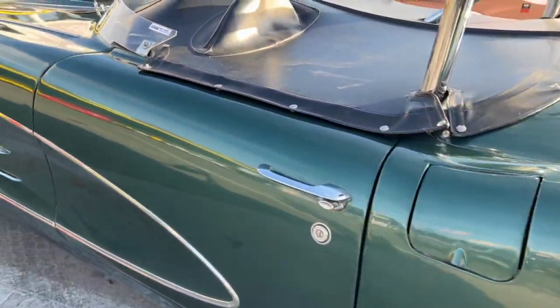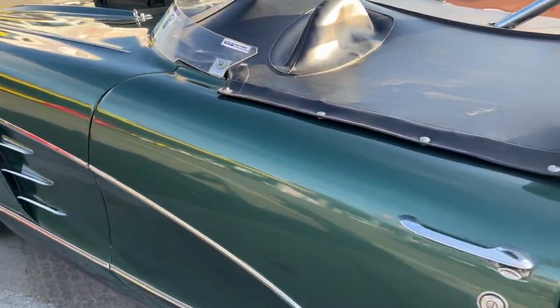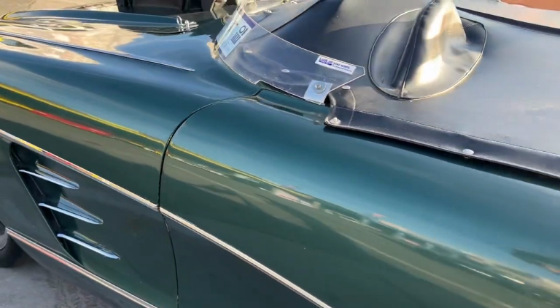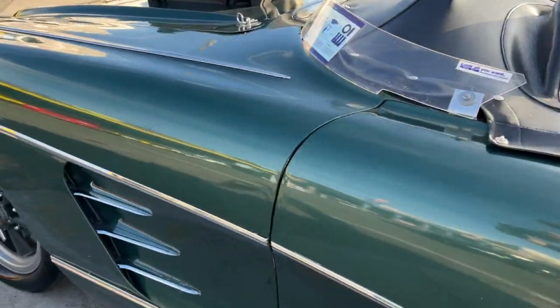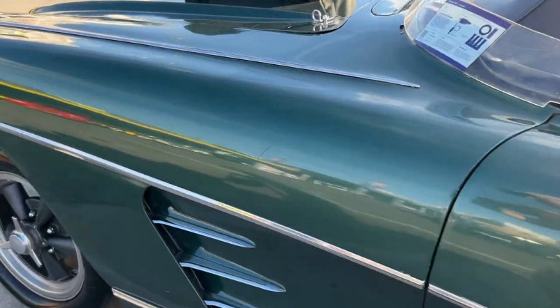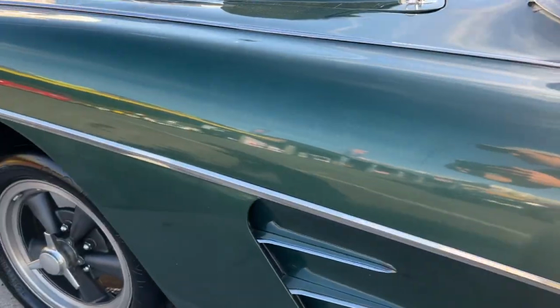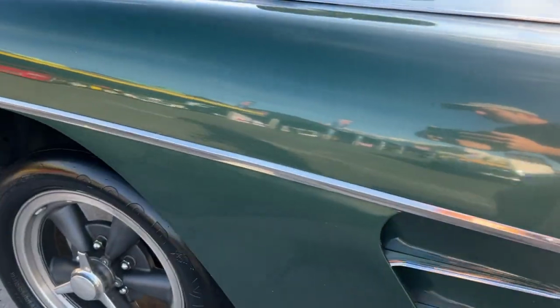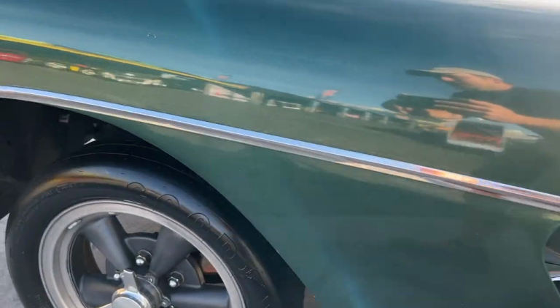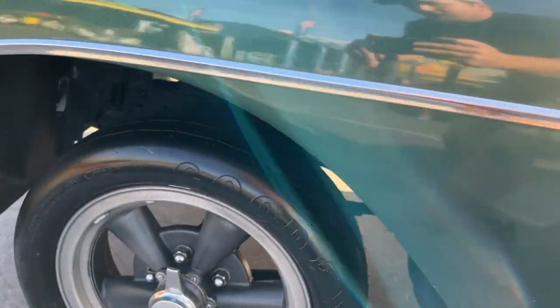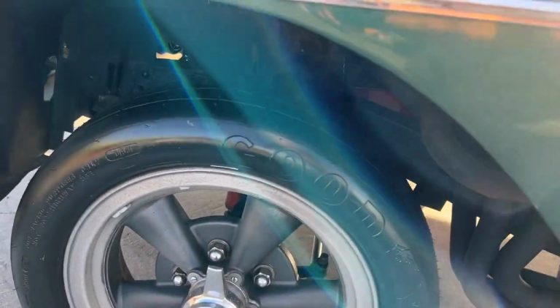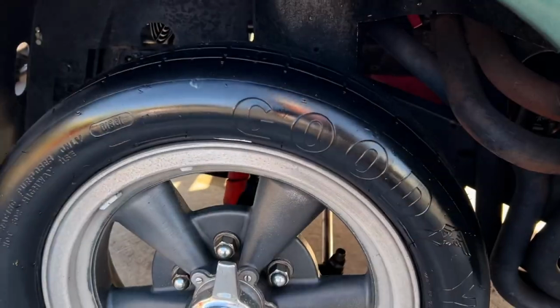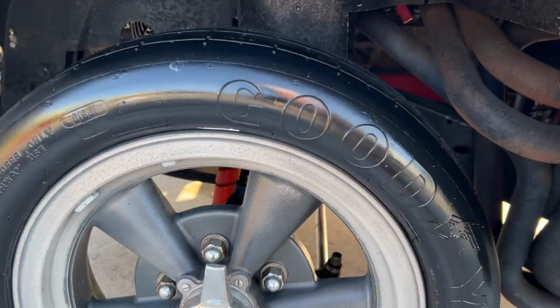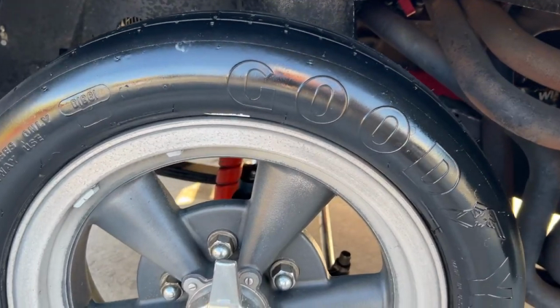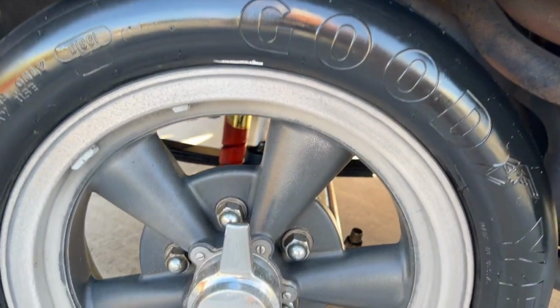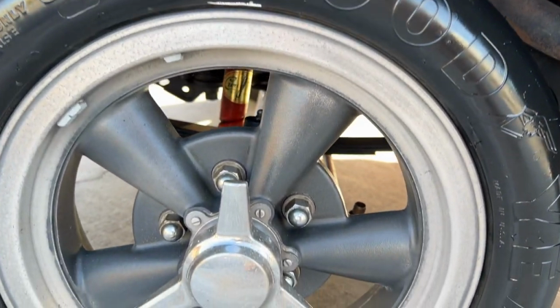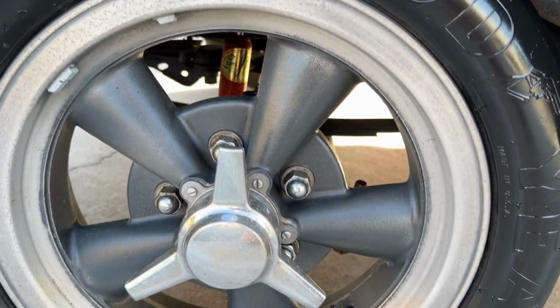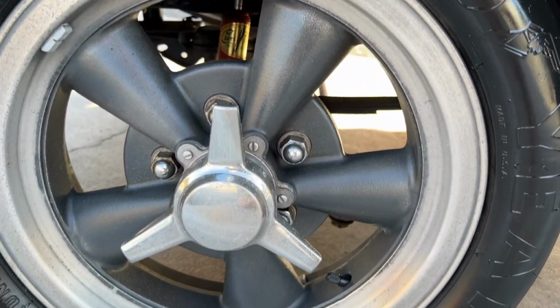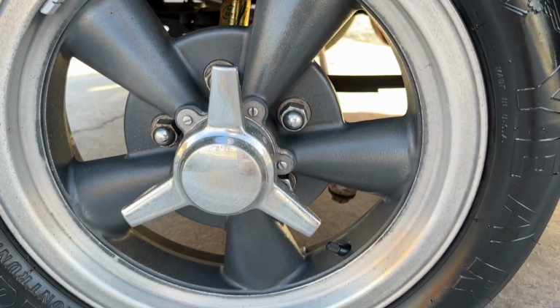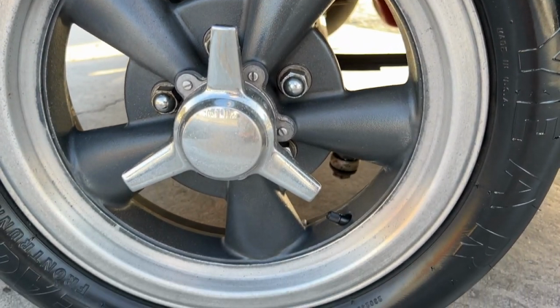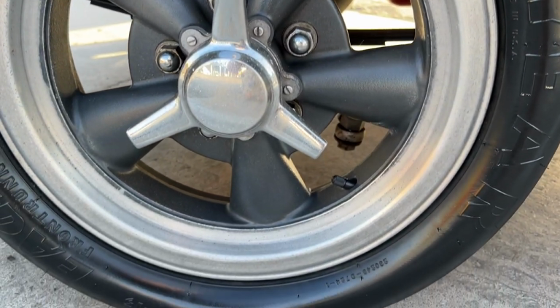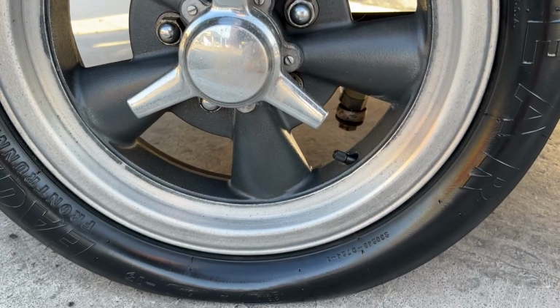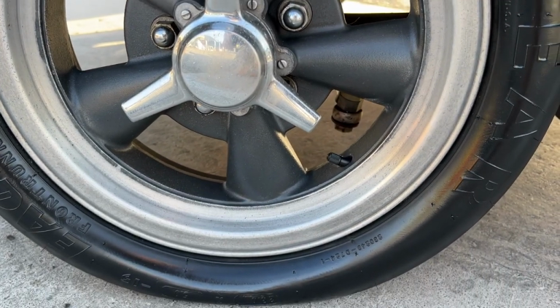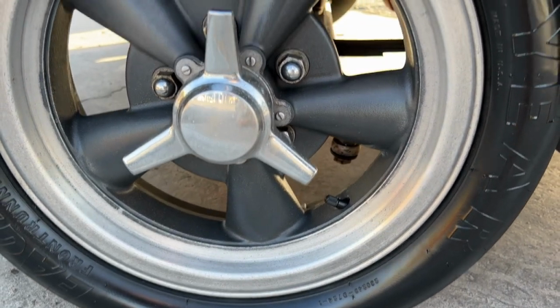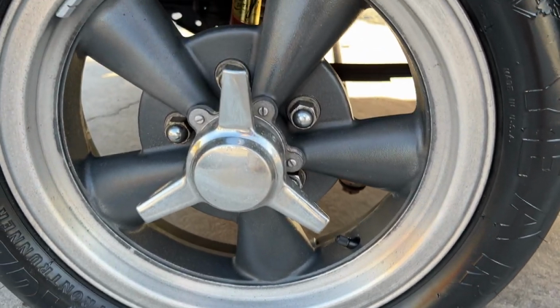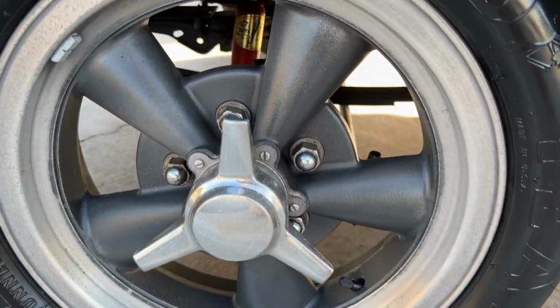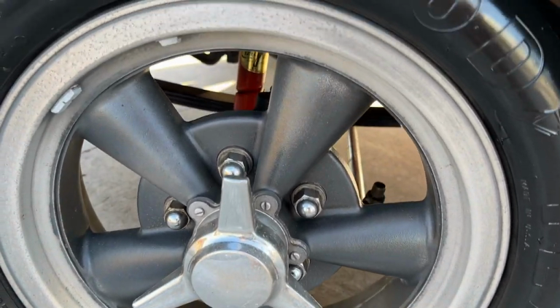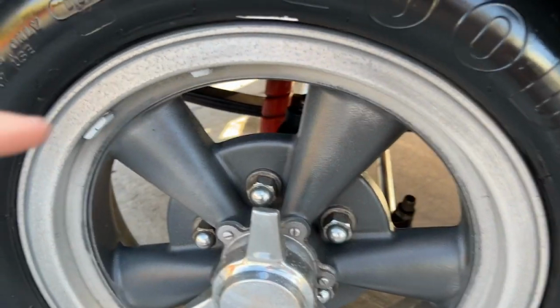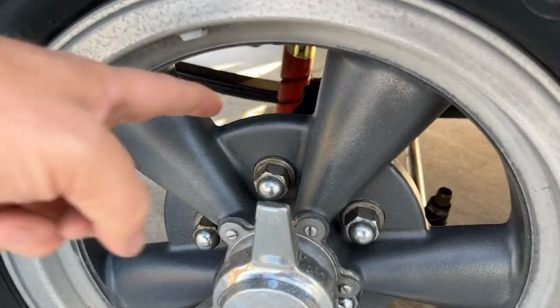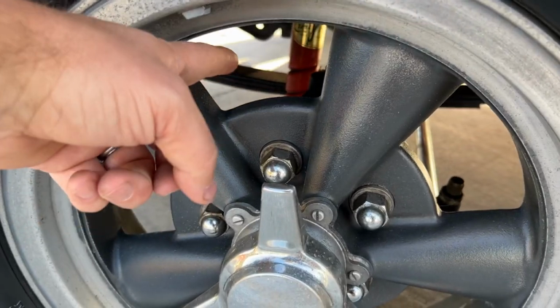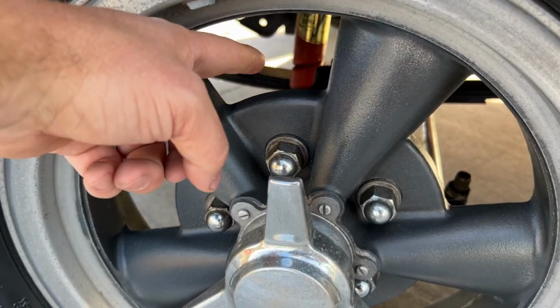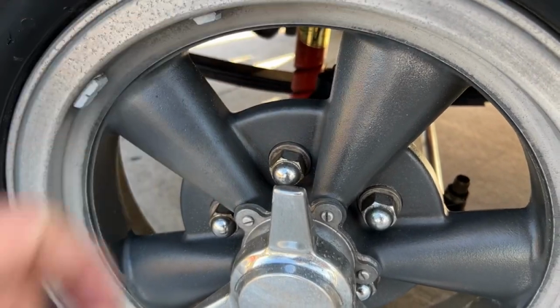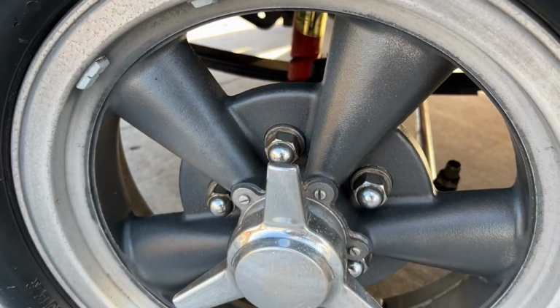Same with the front. These appear to be a more modern frontrunner tire, but they are magnesium American torque thrust wheels with no brake inside of there.